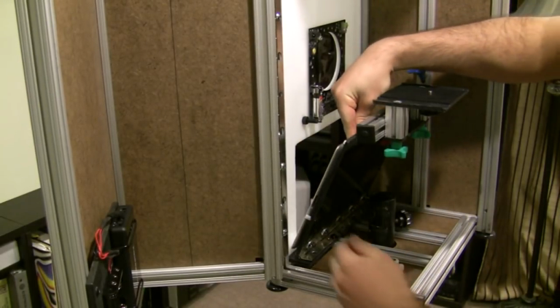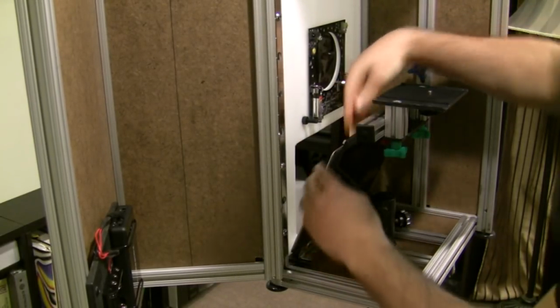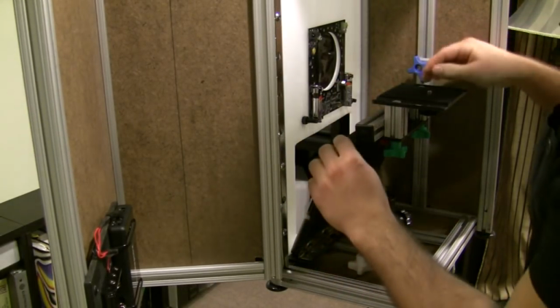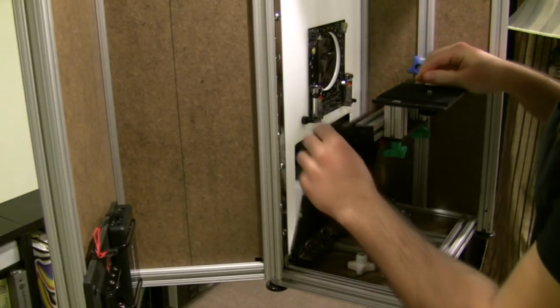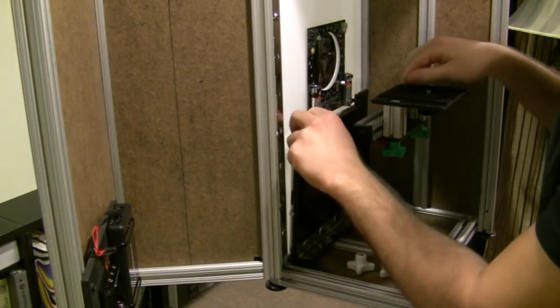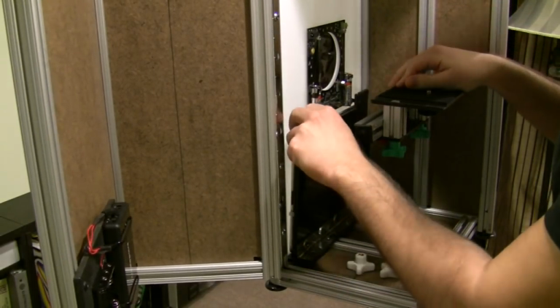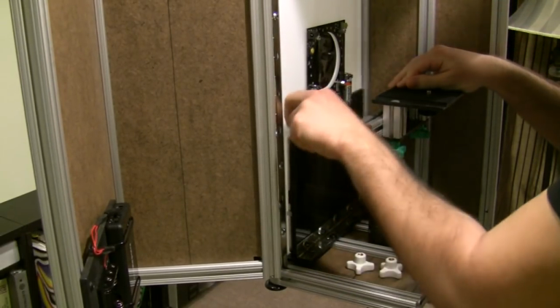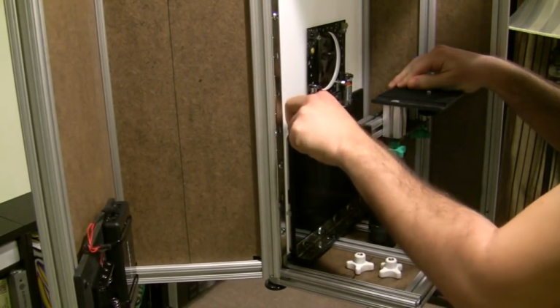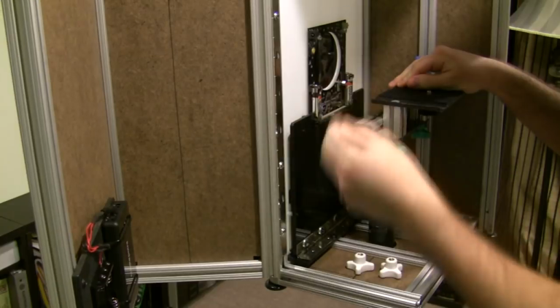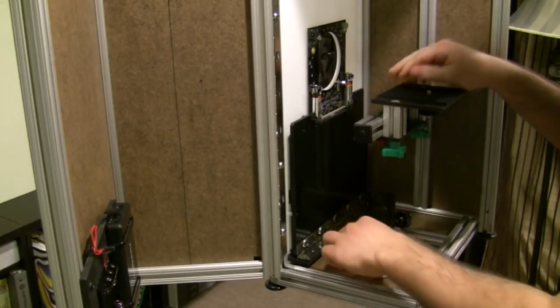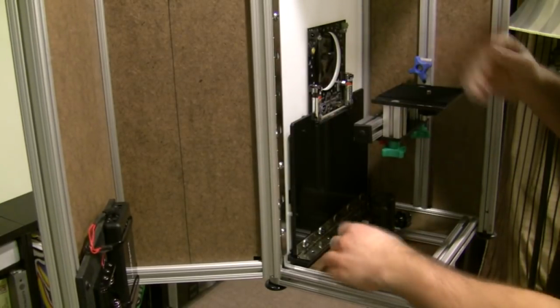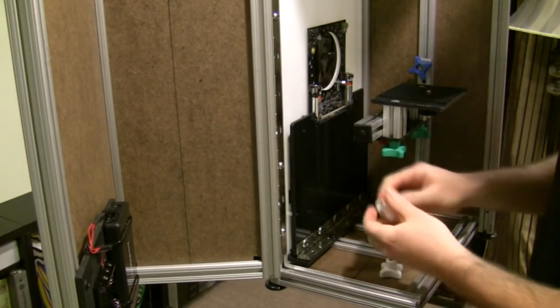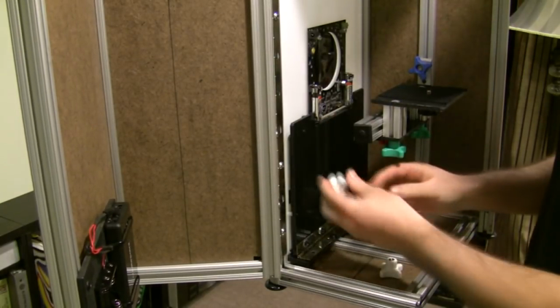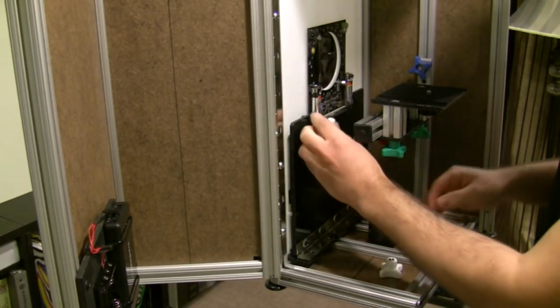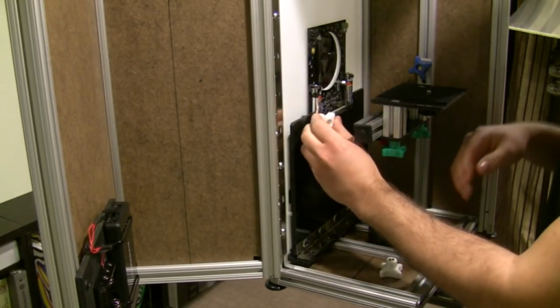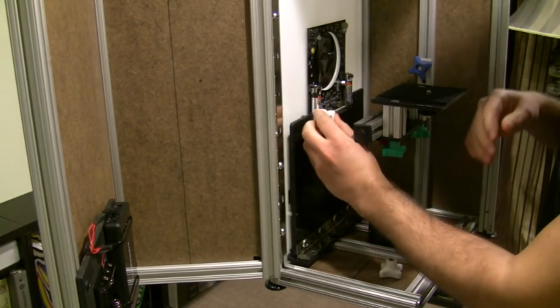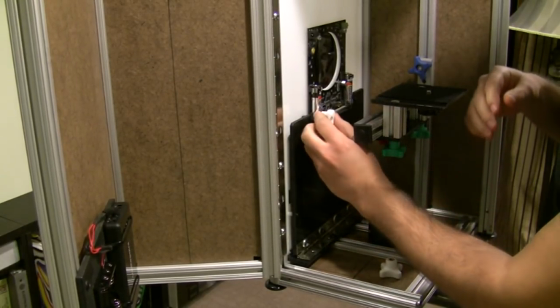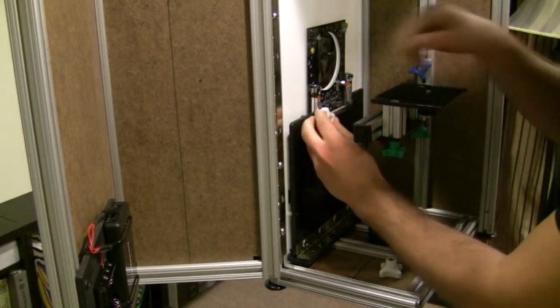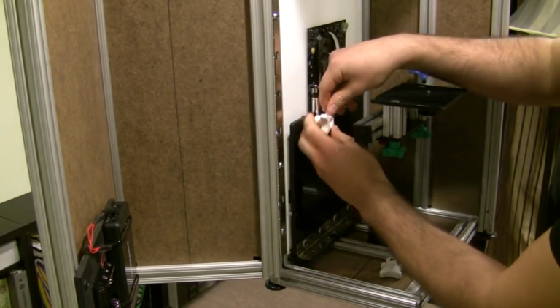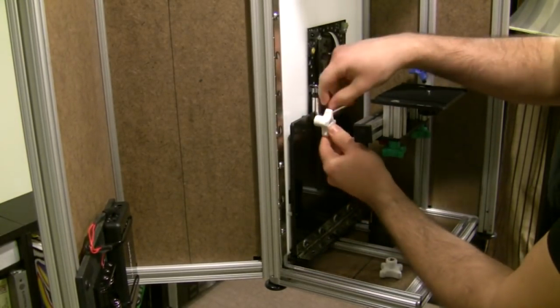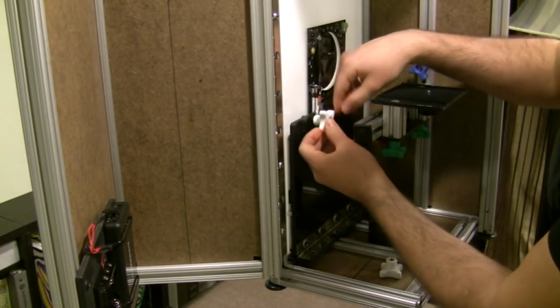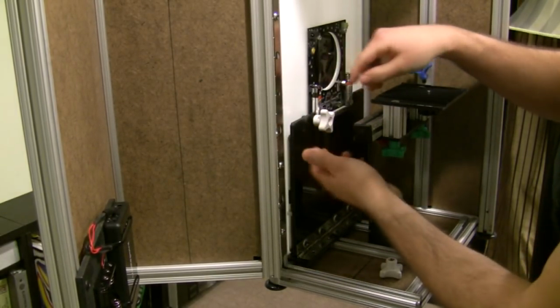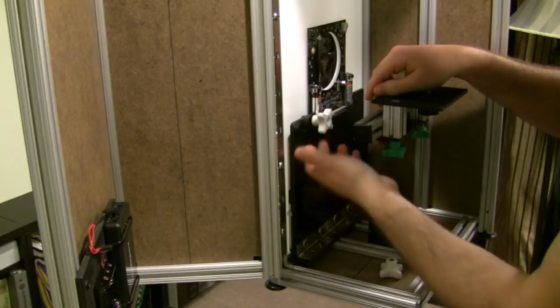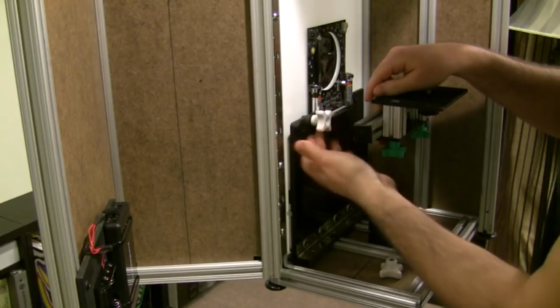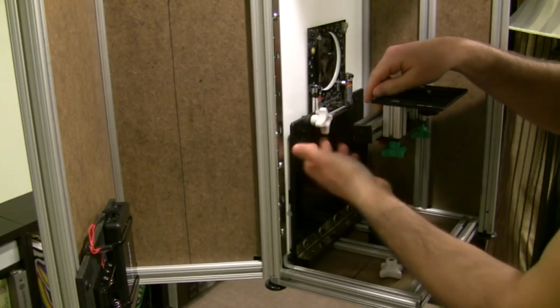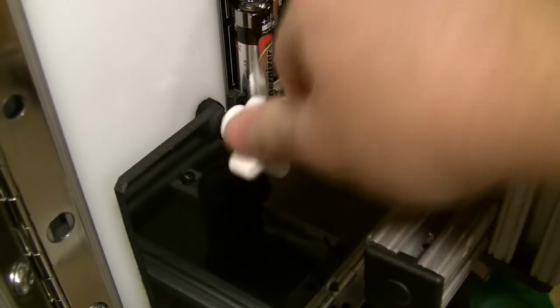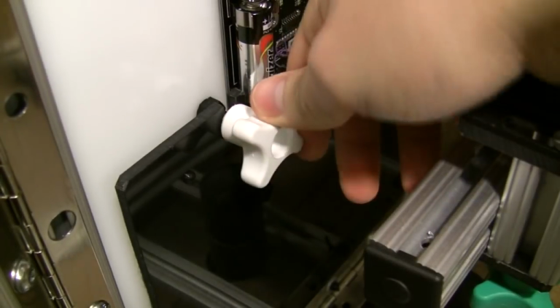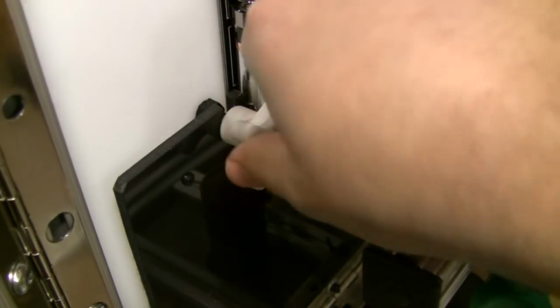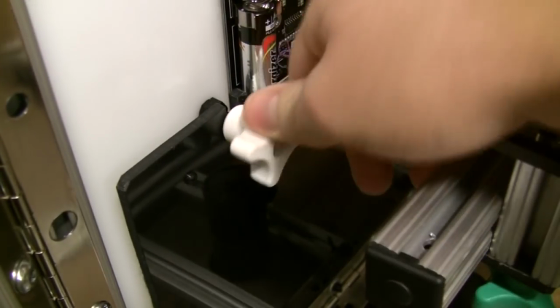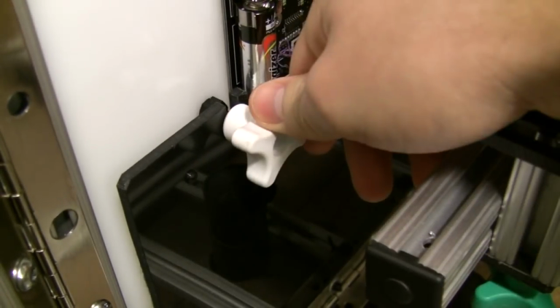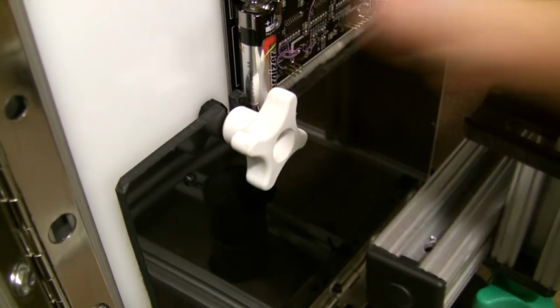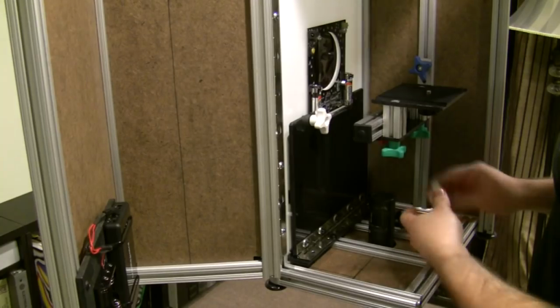All the screws in this area are made of plastic, so just in case your iPad touches them, they won't leave a scratch. Now put the thumb screws back on. You don't have to tighten them too hard, just make sure that they are snug.